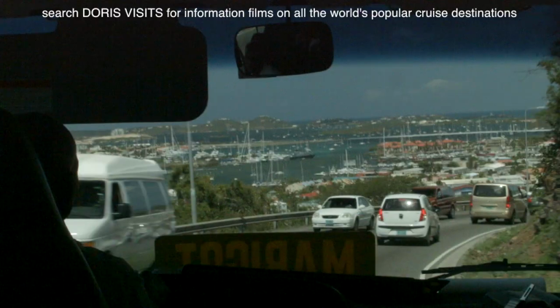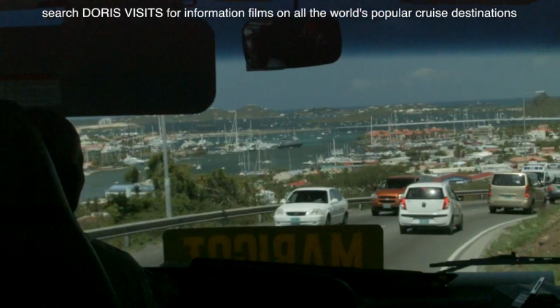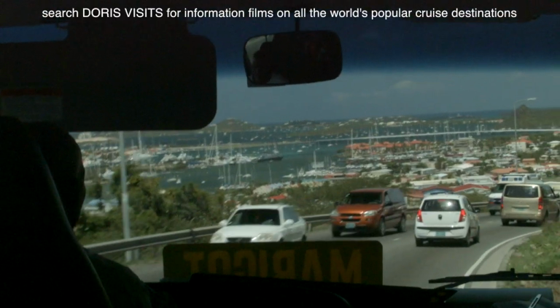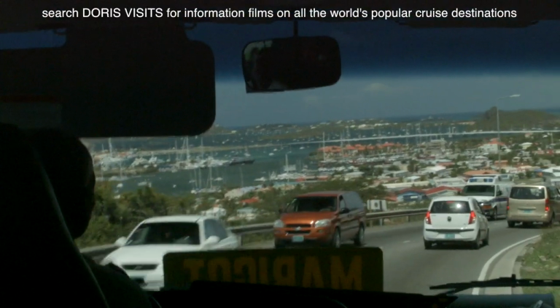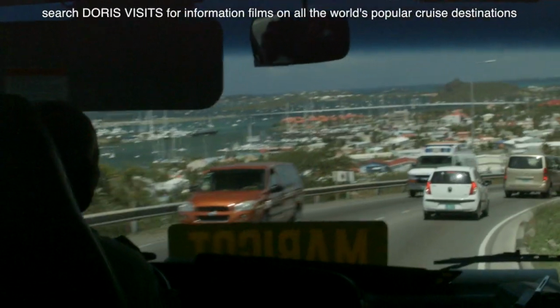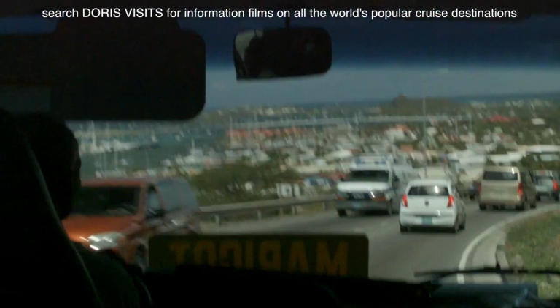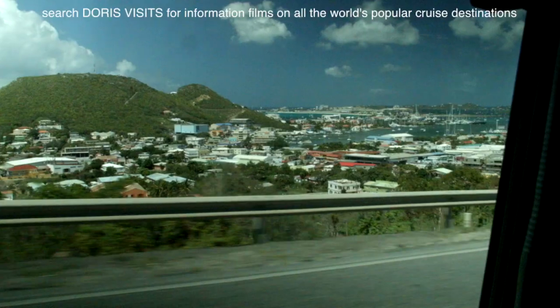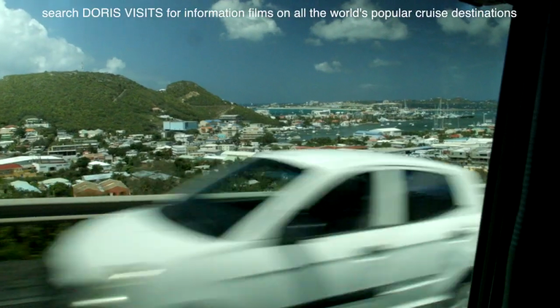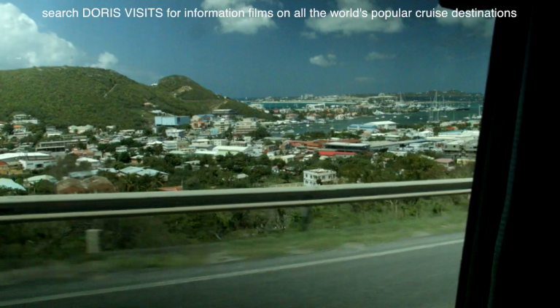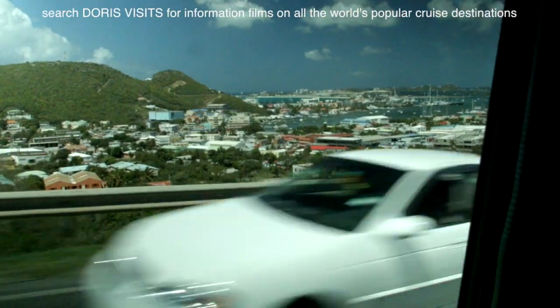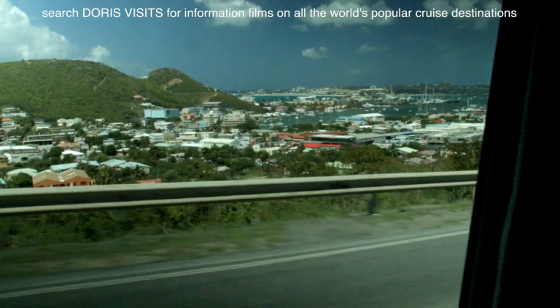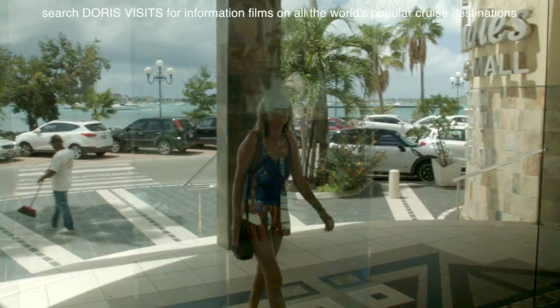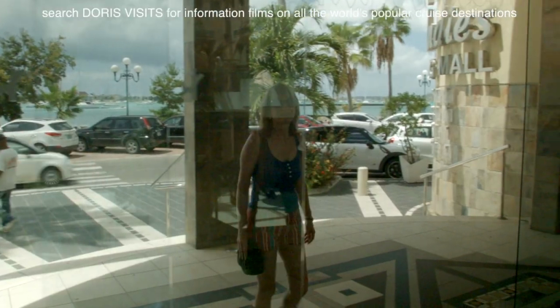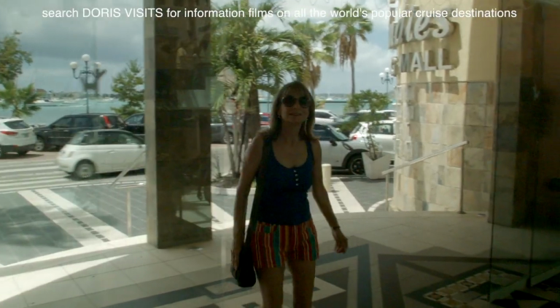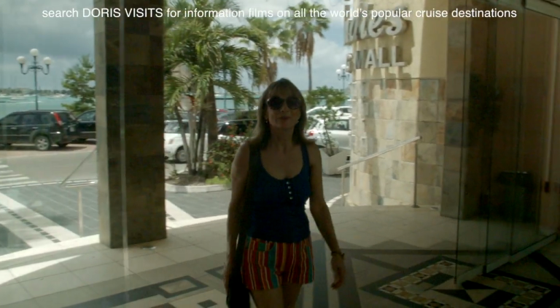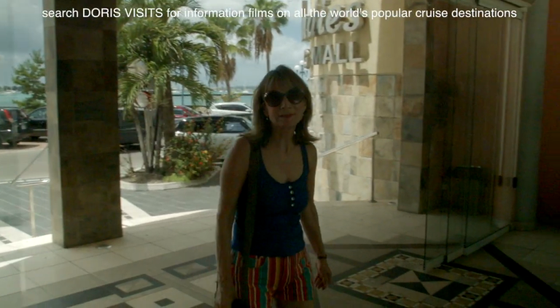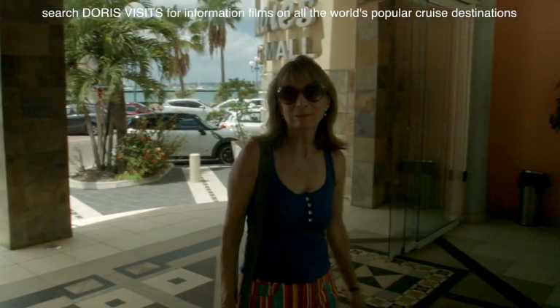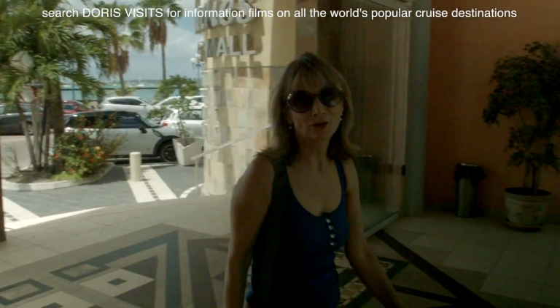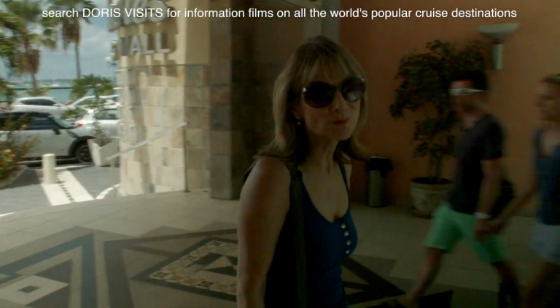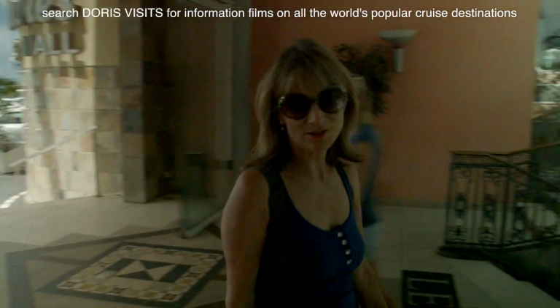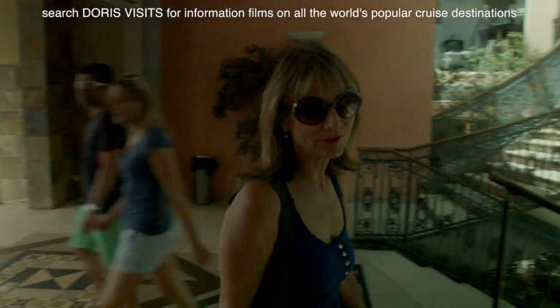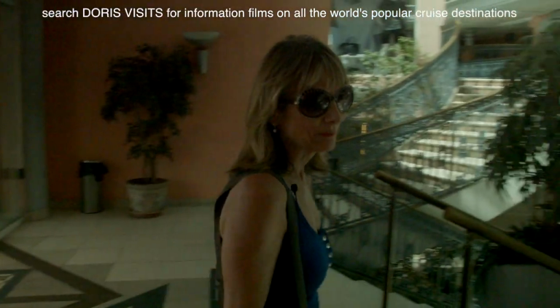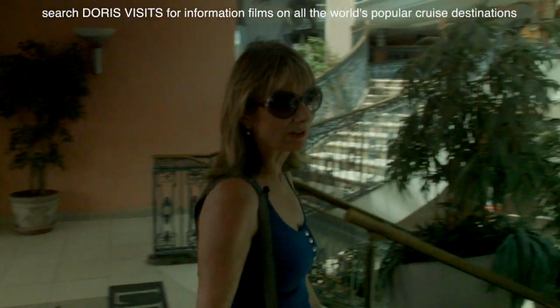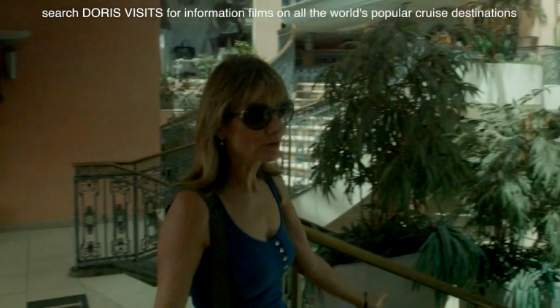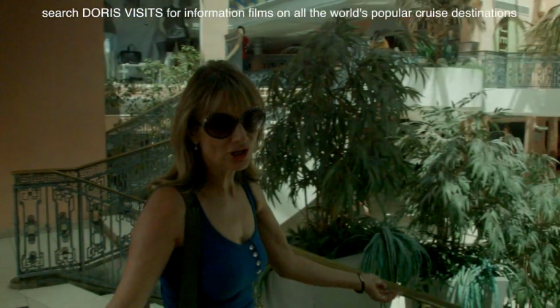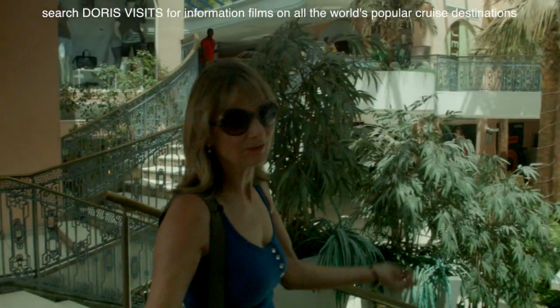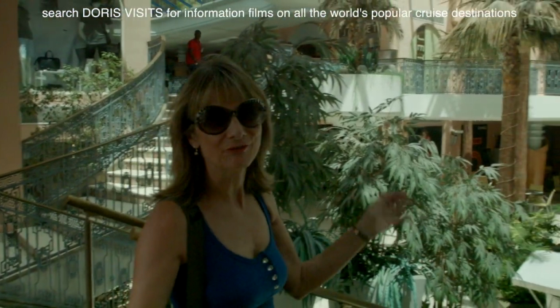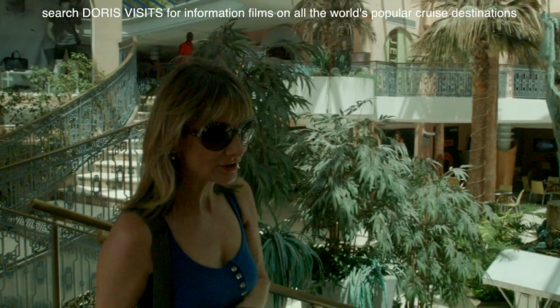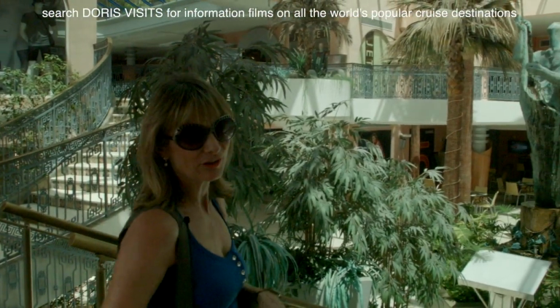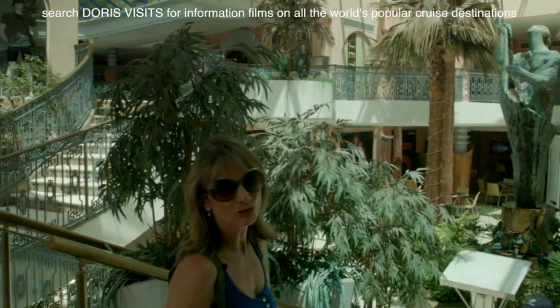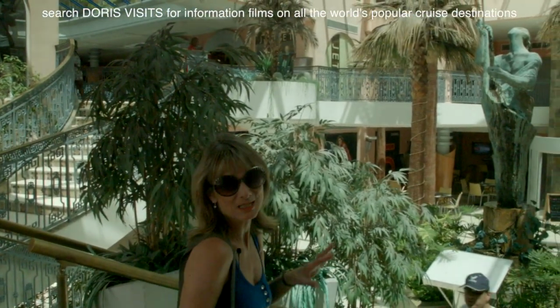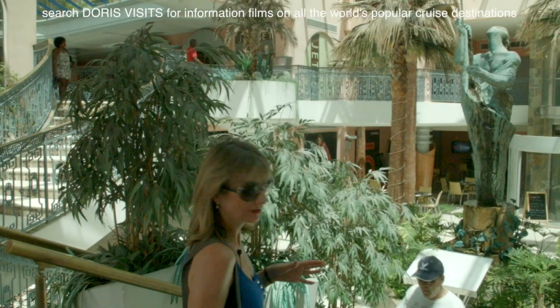Travelling towards the French side of the island, you can see the landscape changing. We're in the capital, Marigot, and there's more than just a French feel. People are wearing Lacoste shirts, everything's in French — it's got a very Antilles vibe.